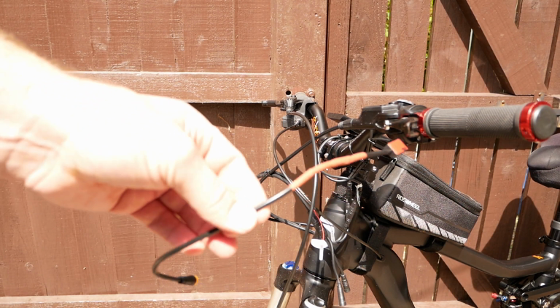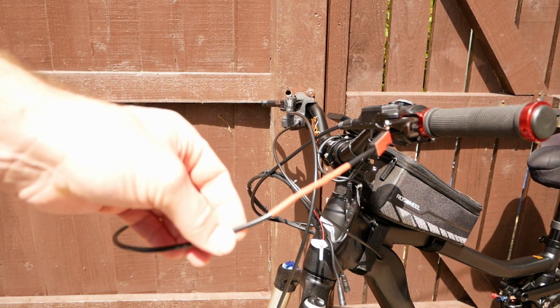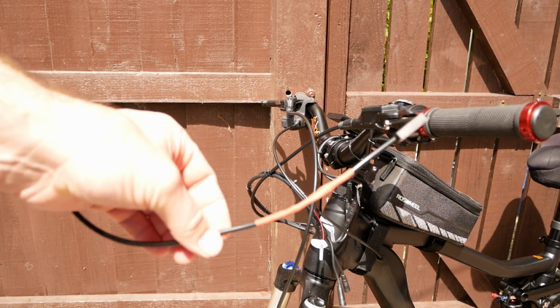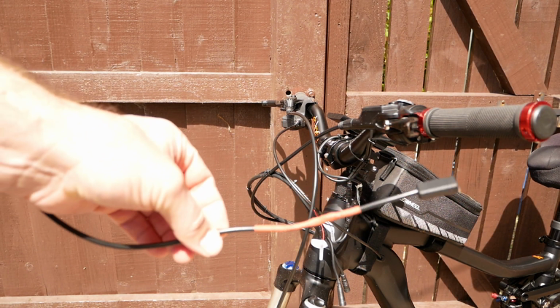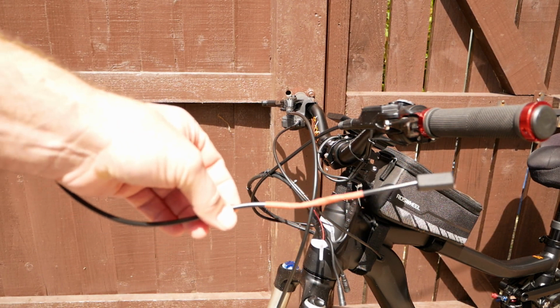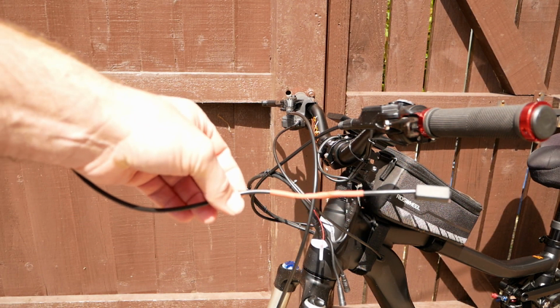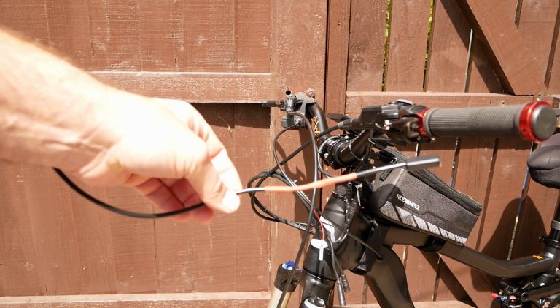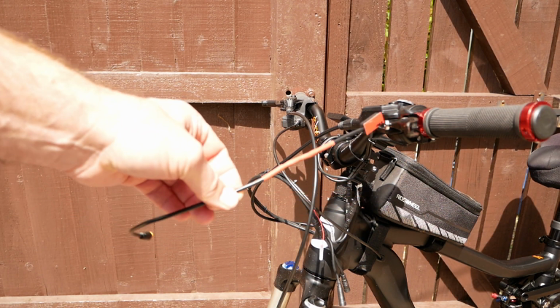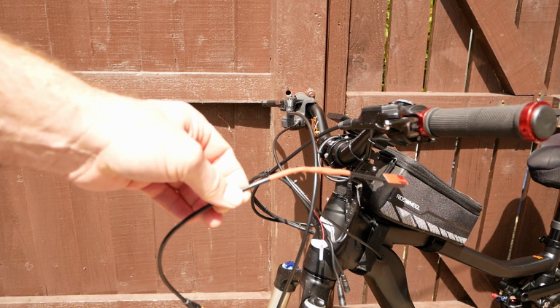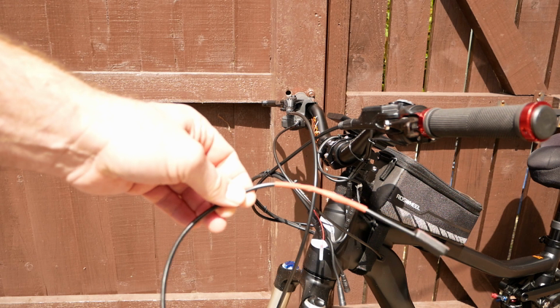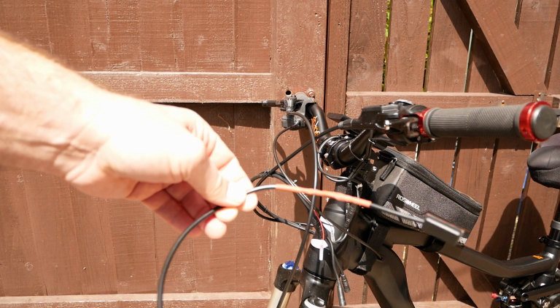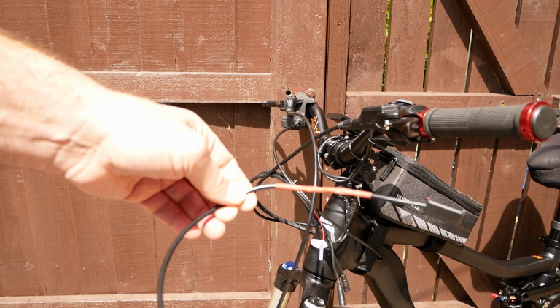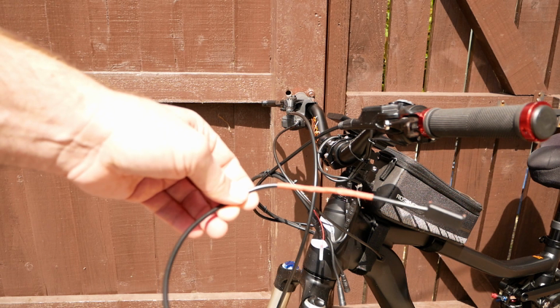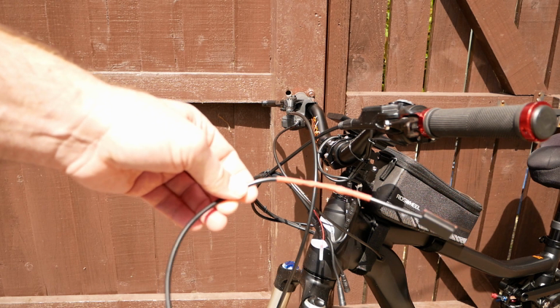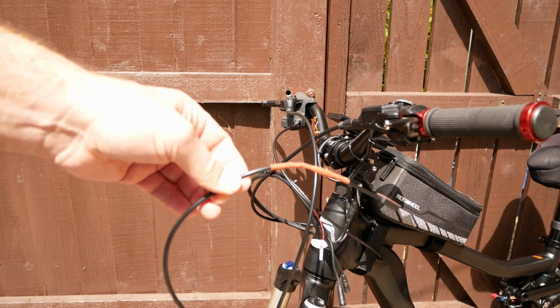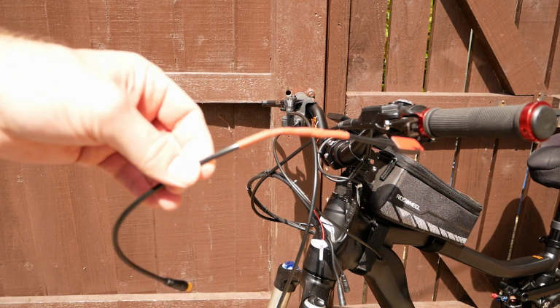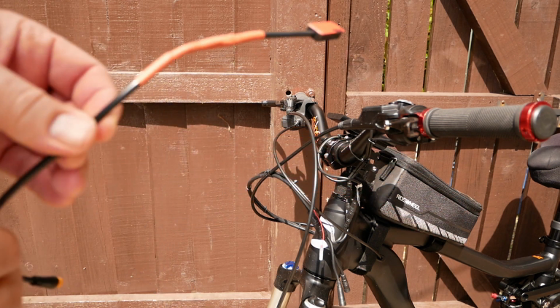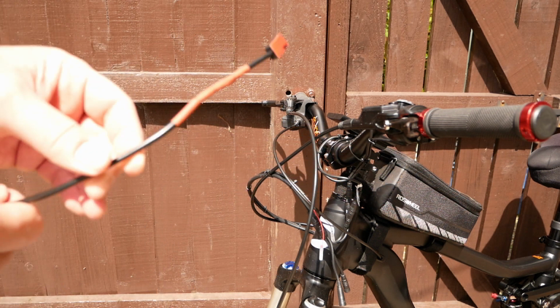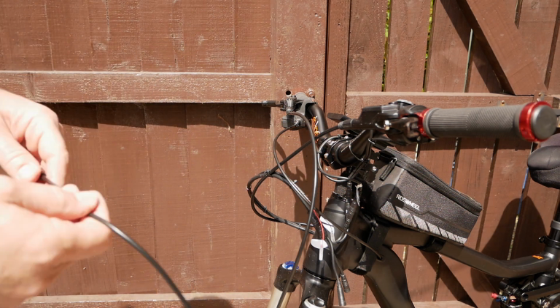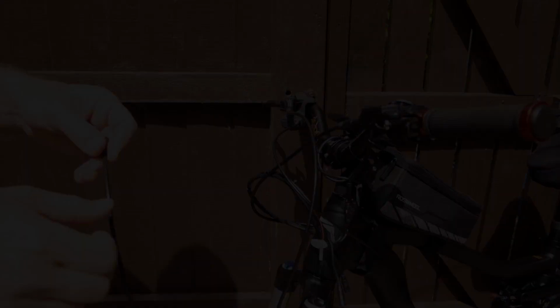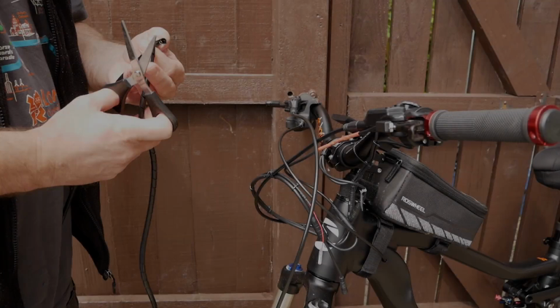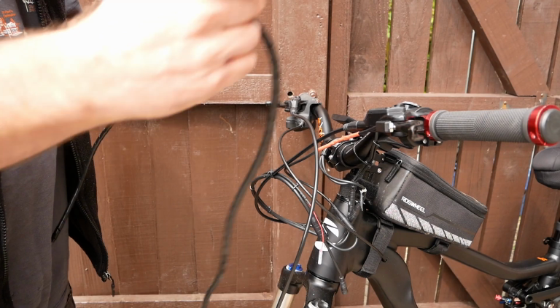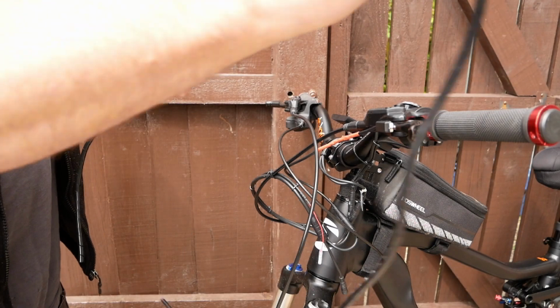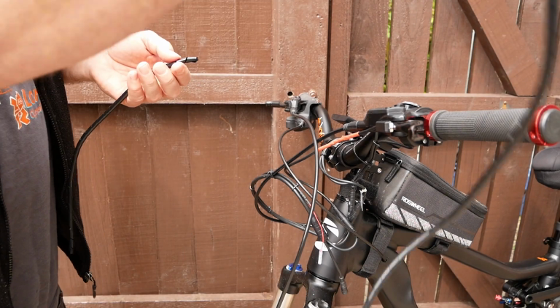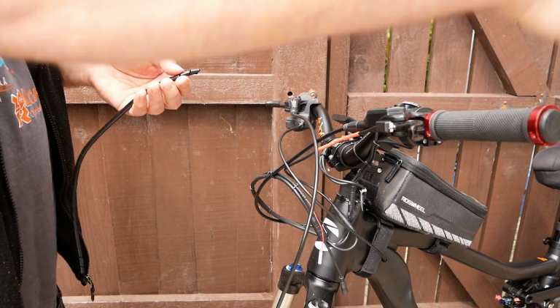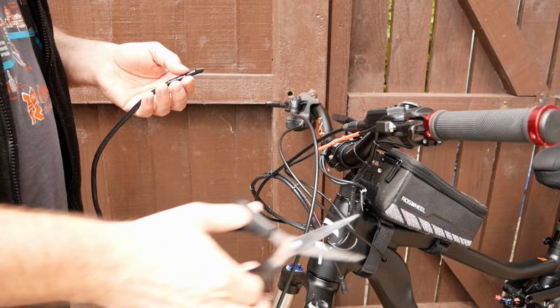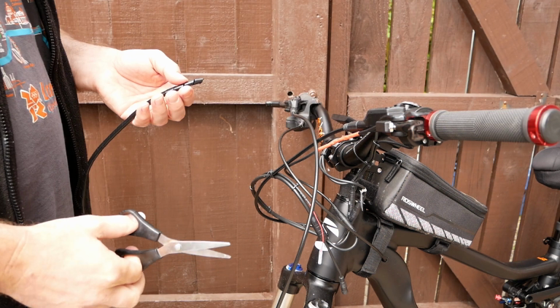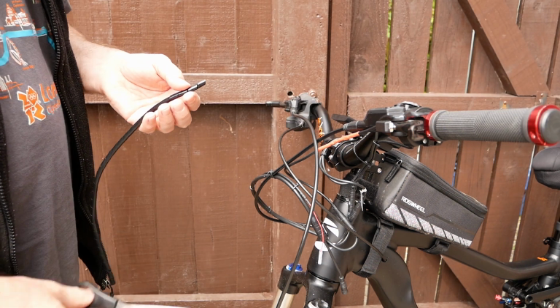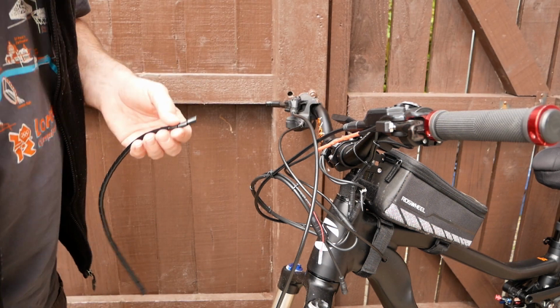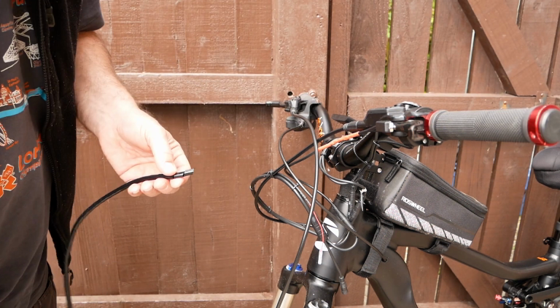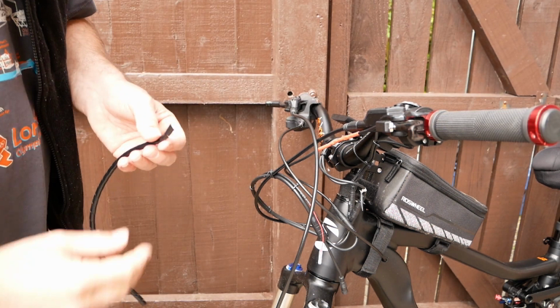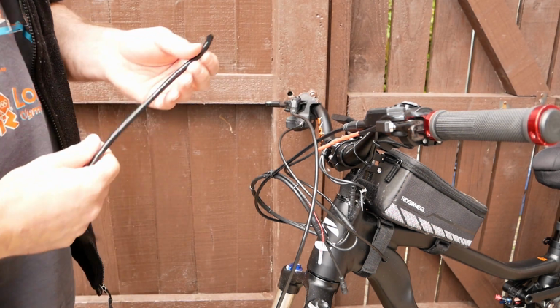So there you go, the finished article. And I know you're thinking he has used a different colour heat shrink, but I am covering it with a stretchy black plastic material.